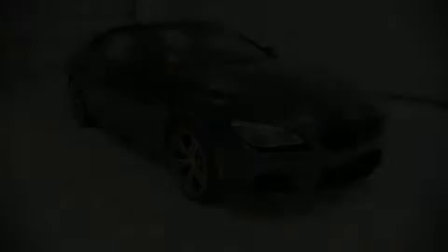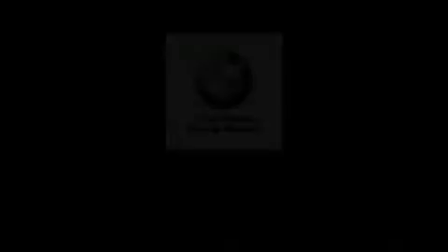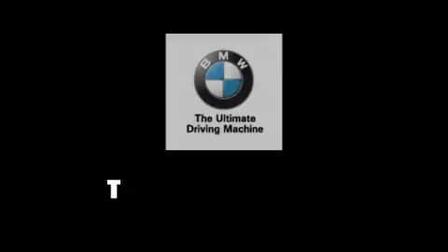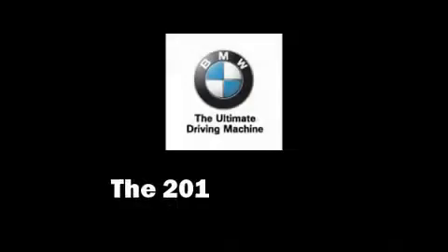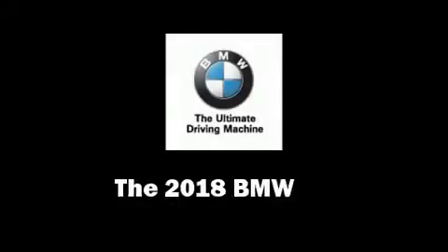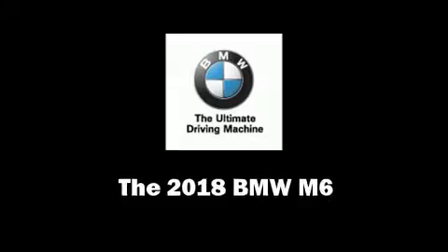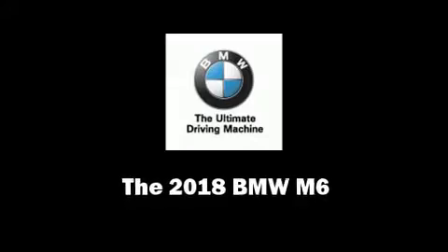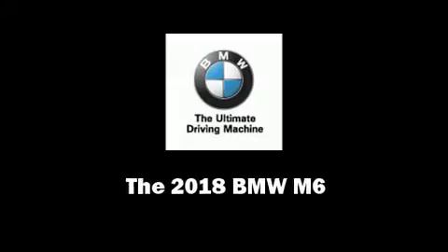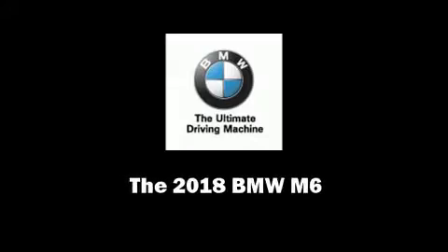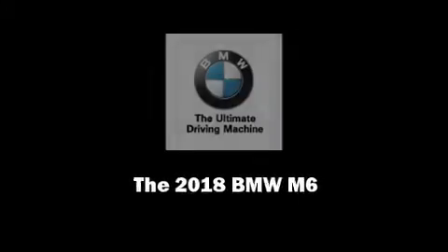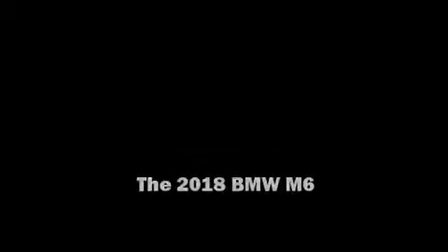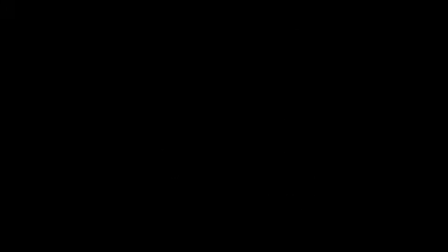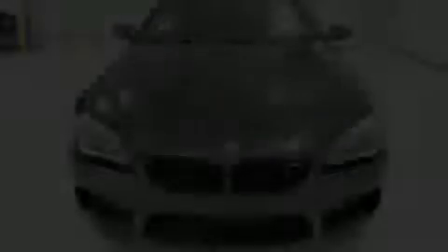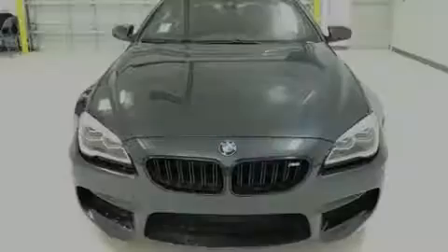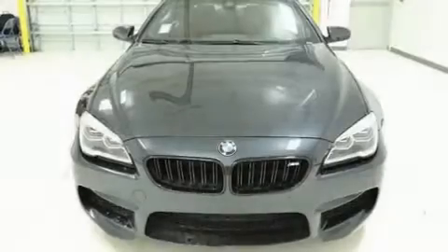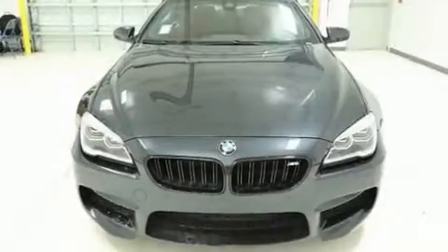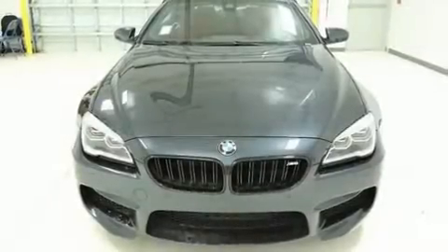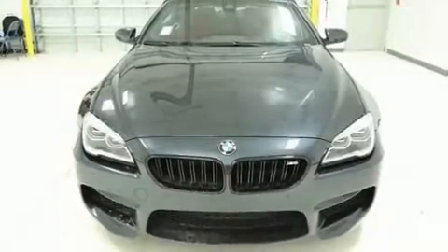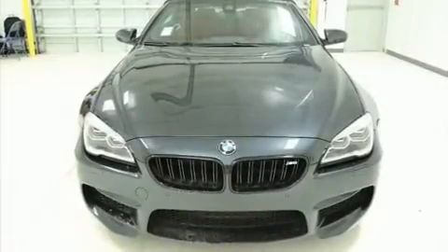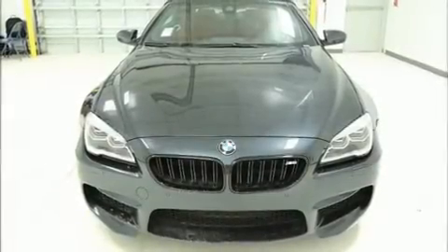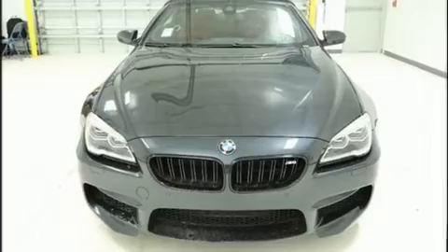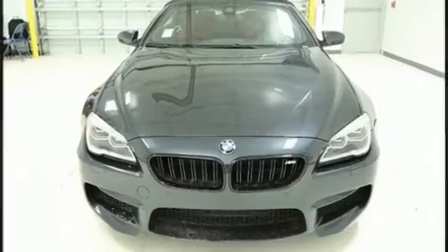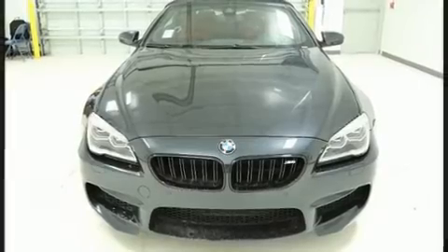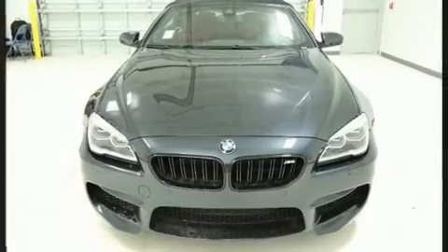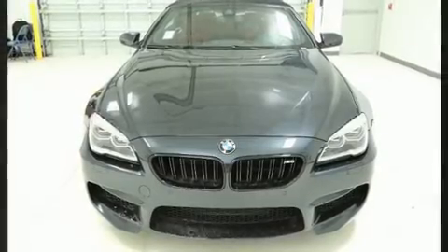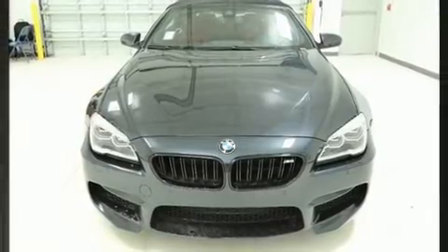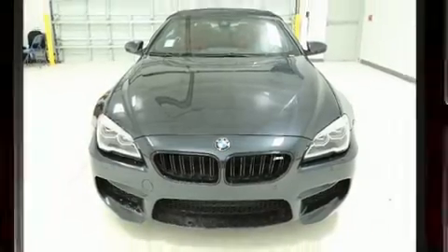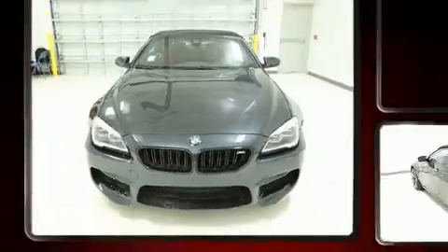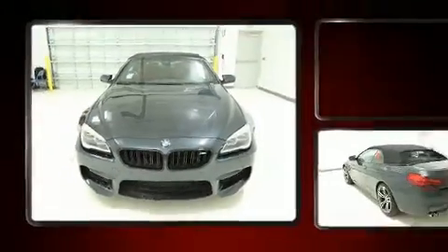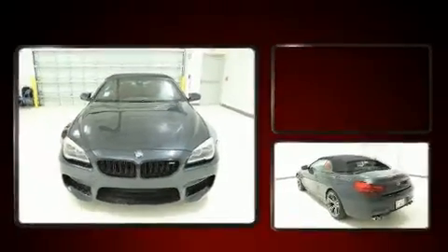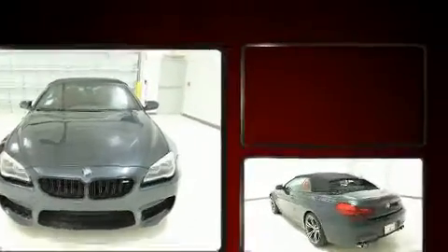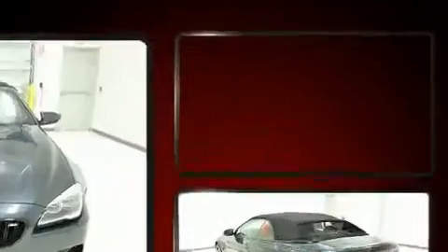You can expect a lot from the 2018 BMW M6. This two-door, four-passenger convertible stands out among competitors in its class.